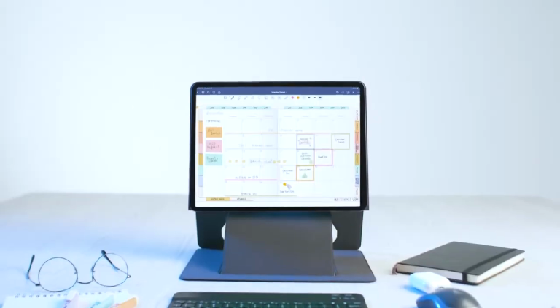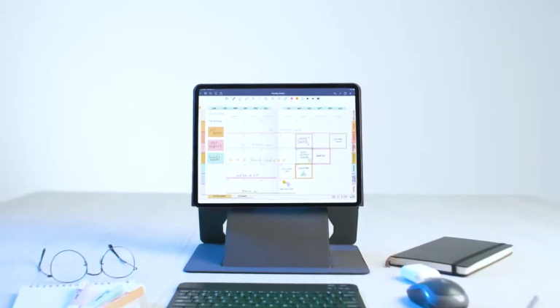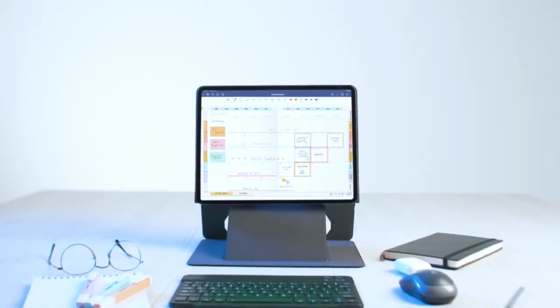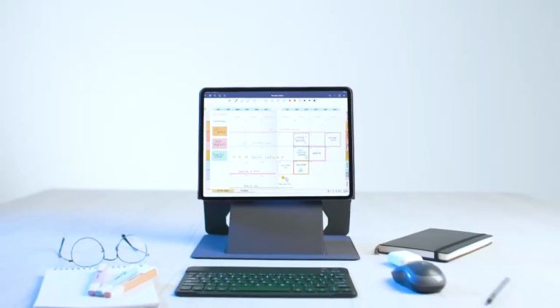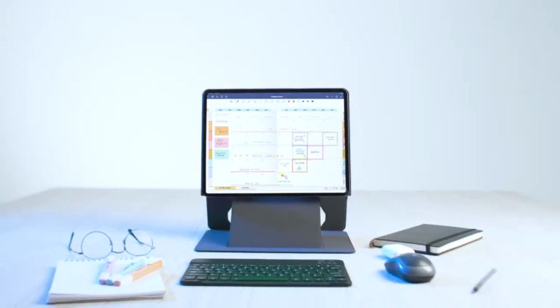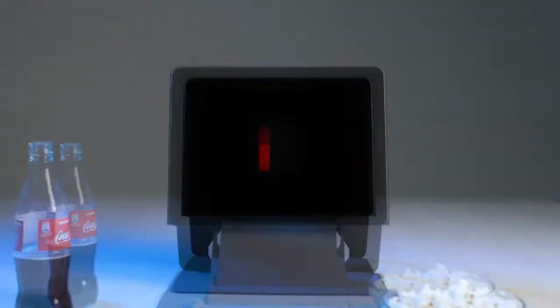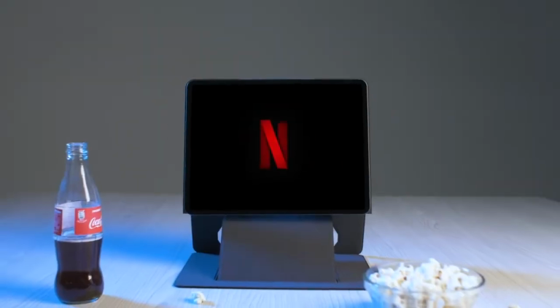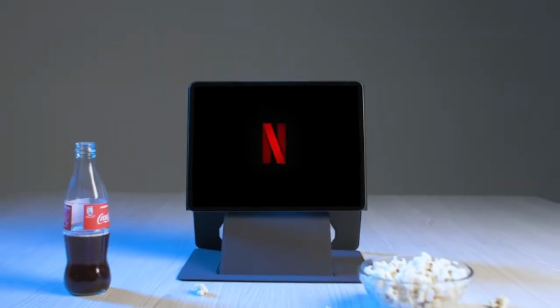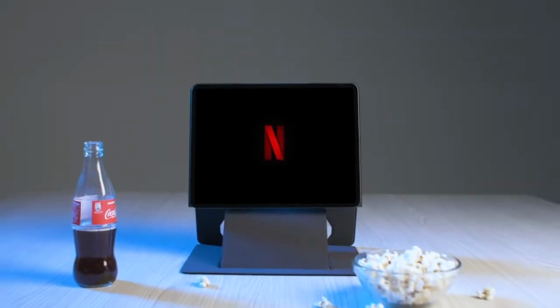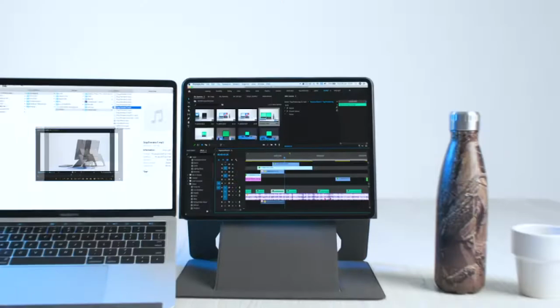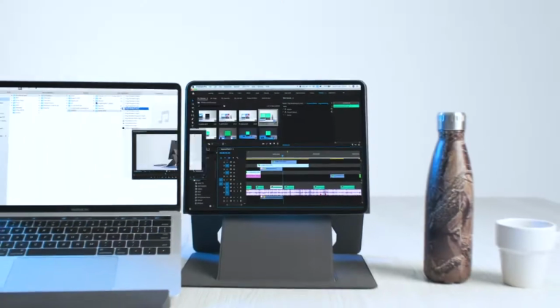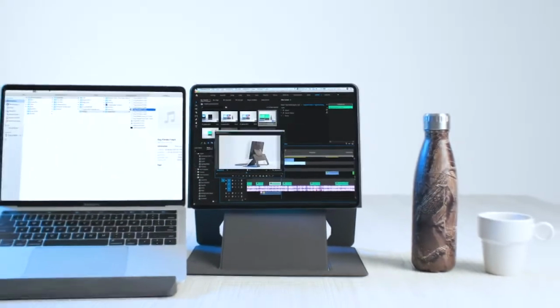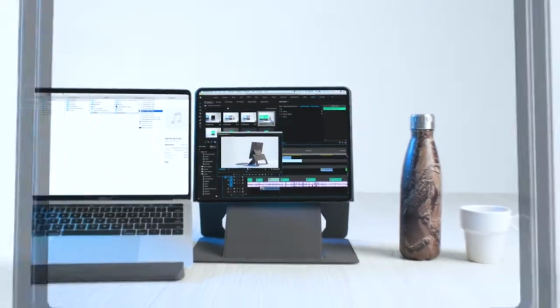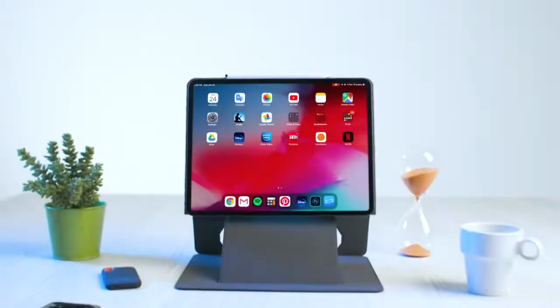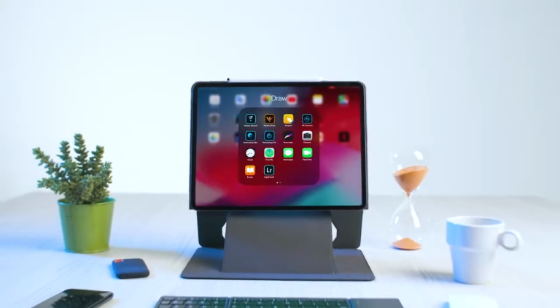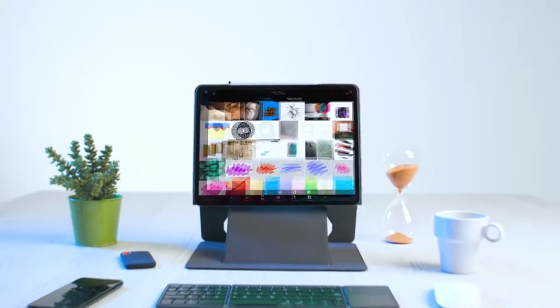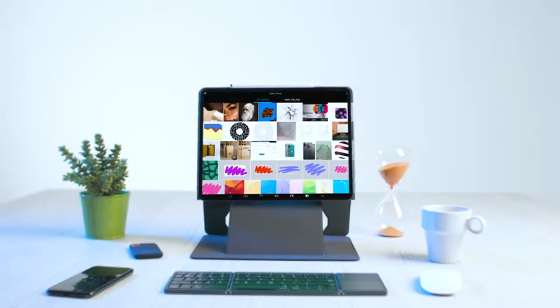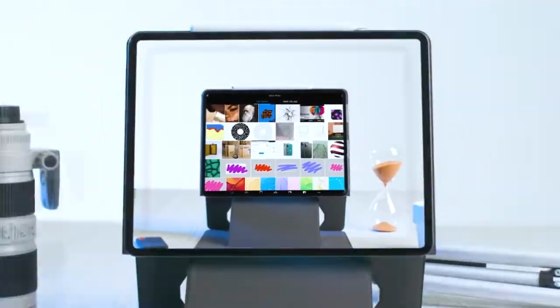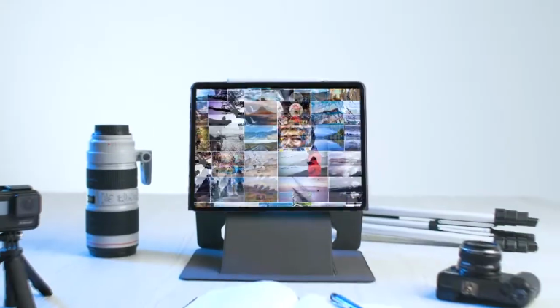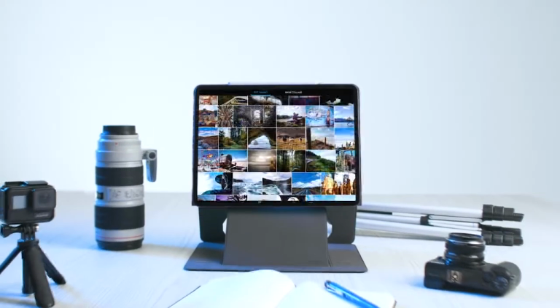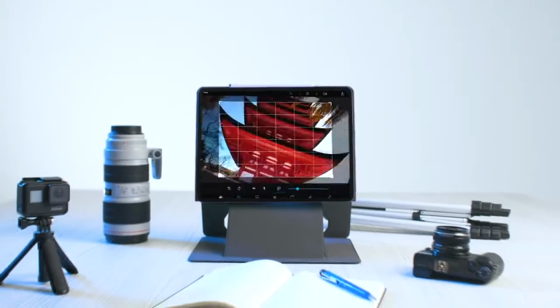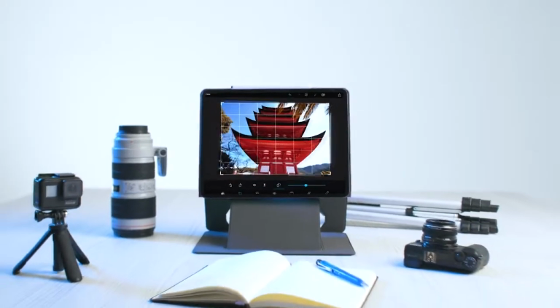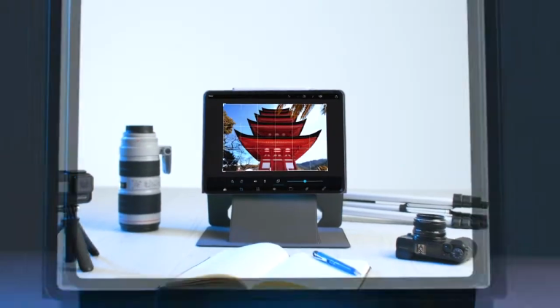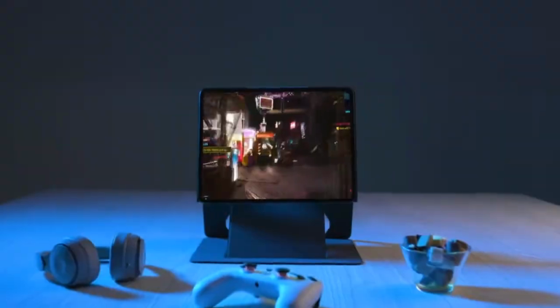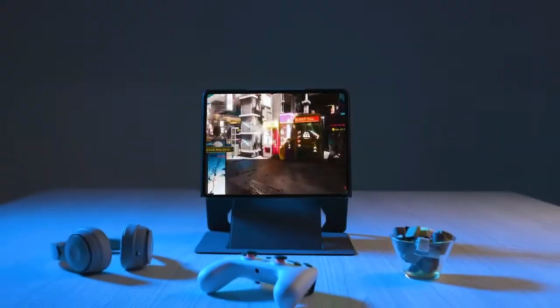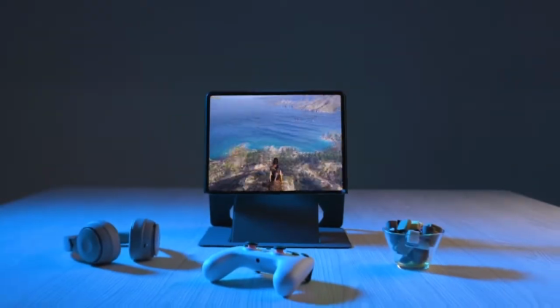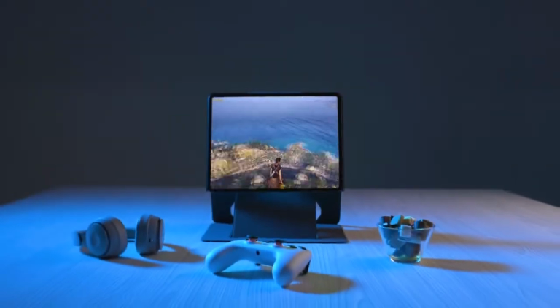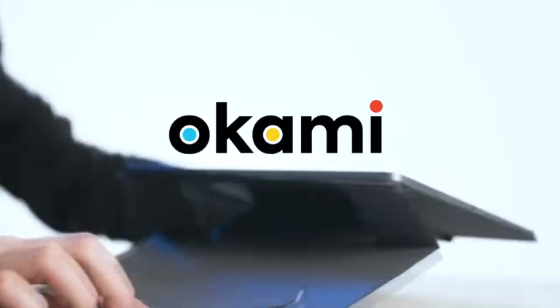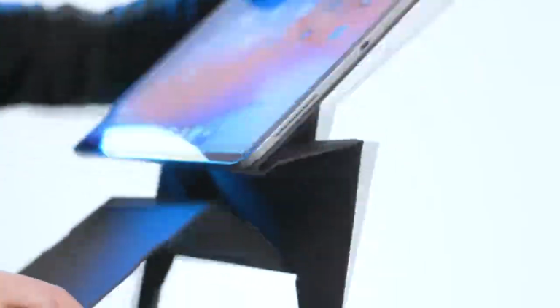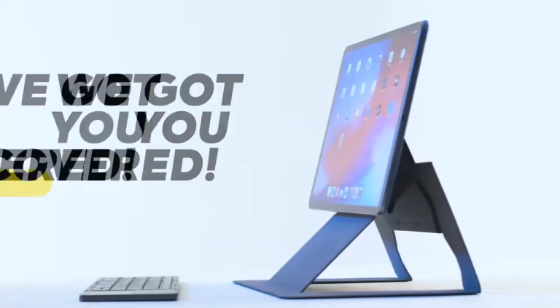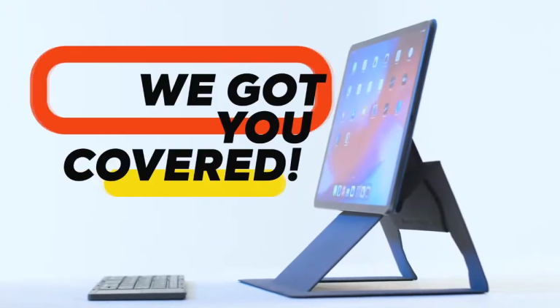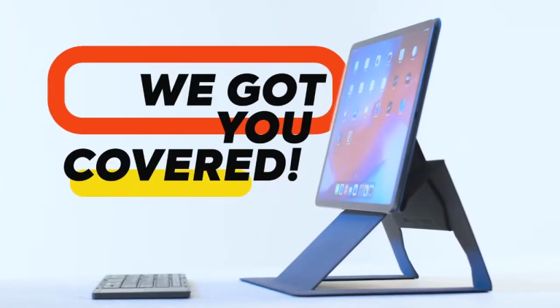Whether you're a student, a binge-watcher, use it as a second screen, smart working, or into gaming — Okami. We got you covered.